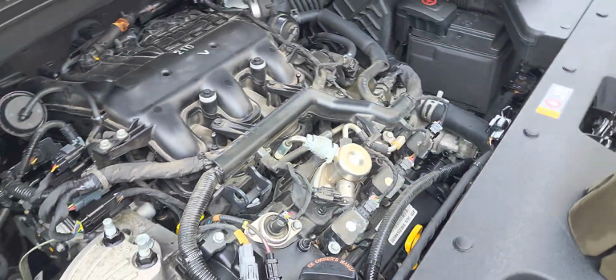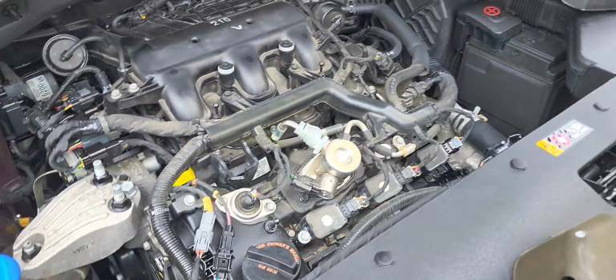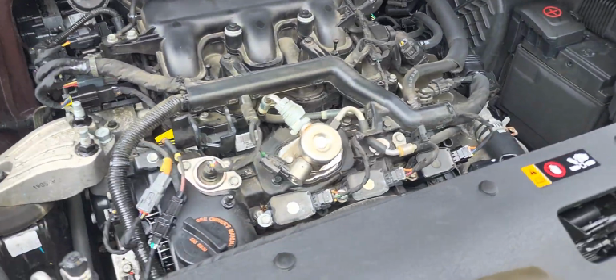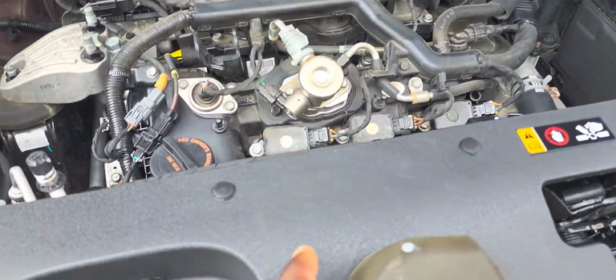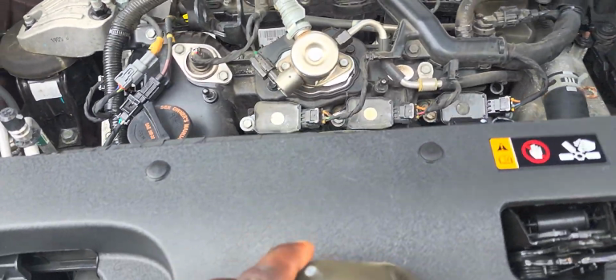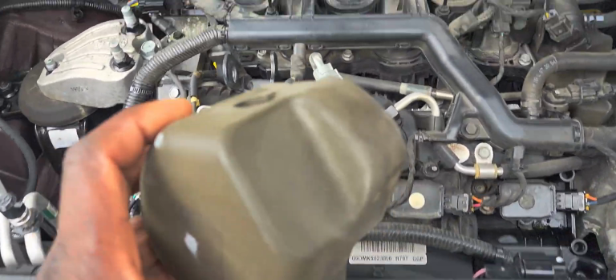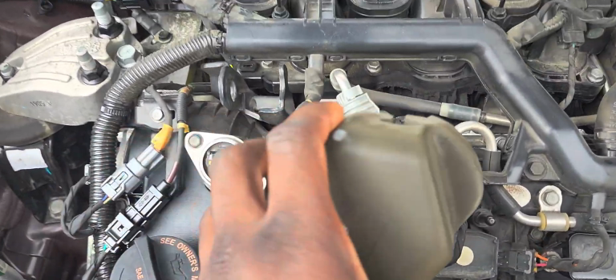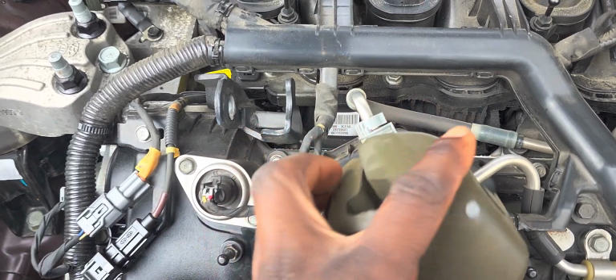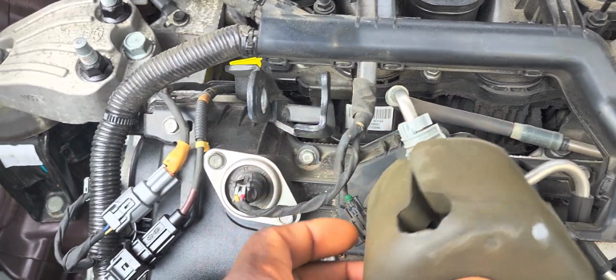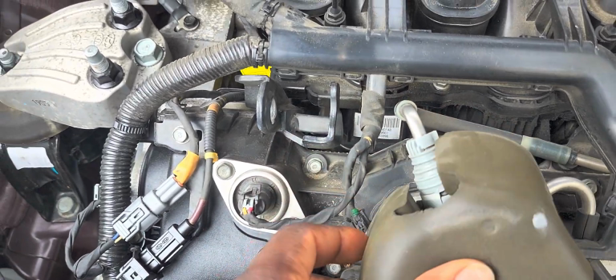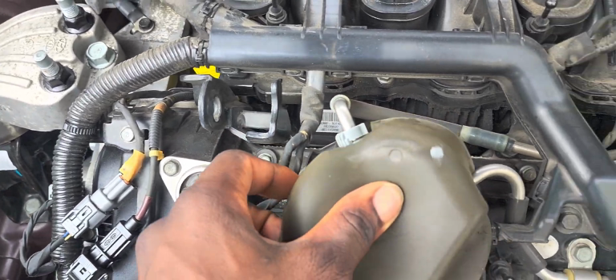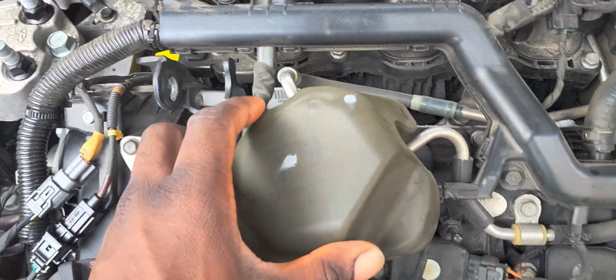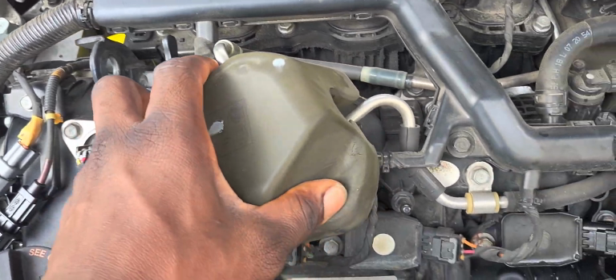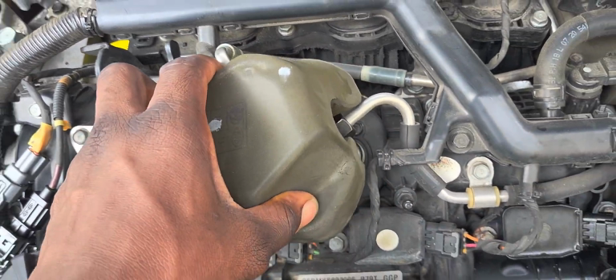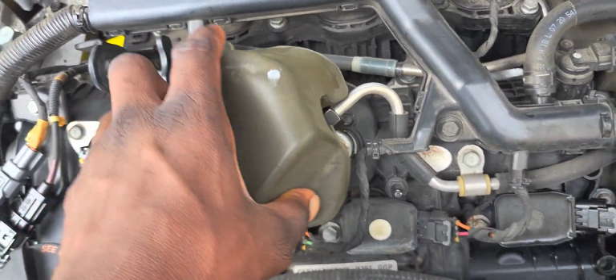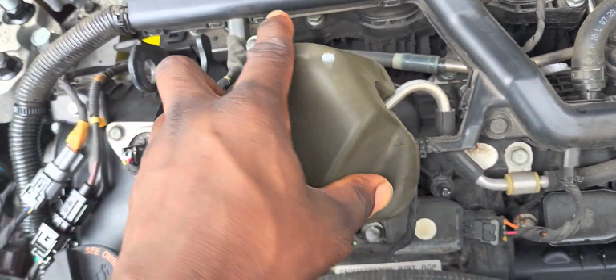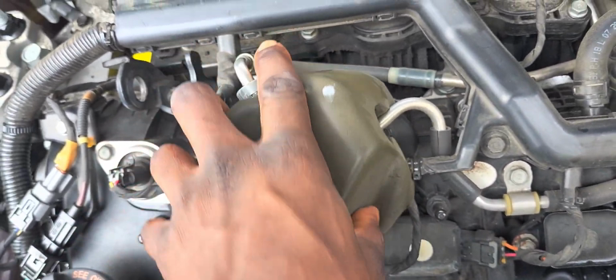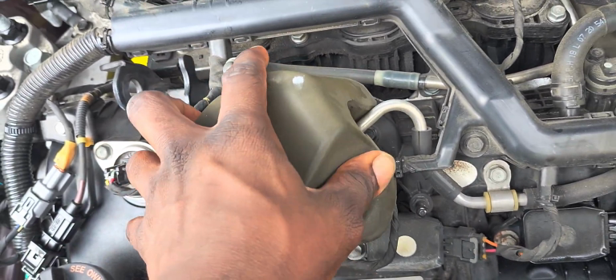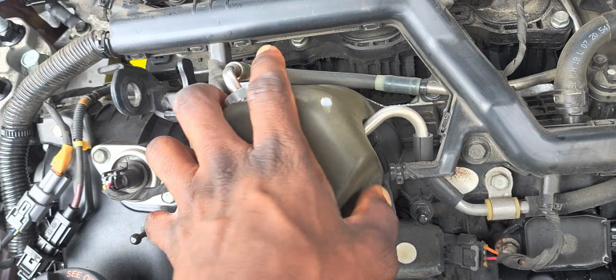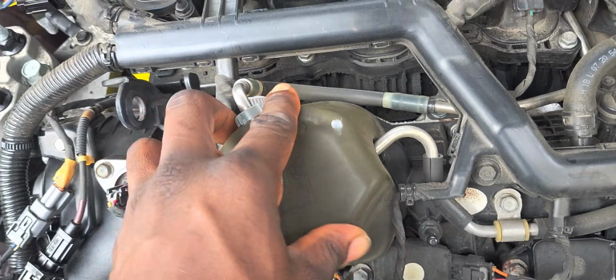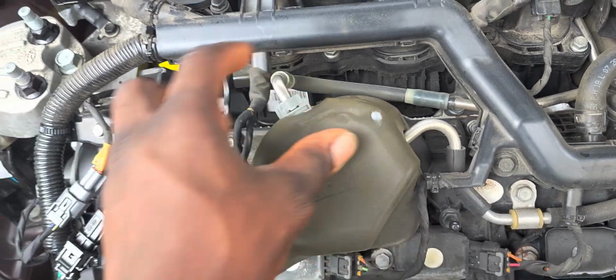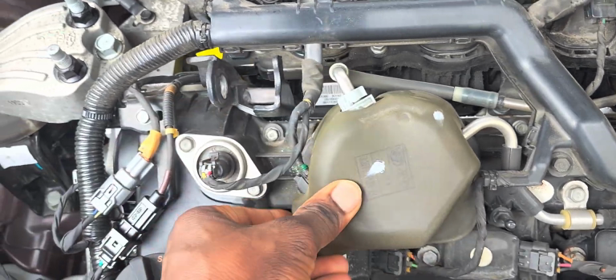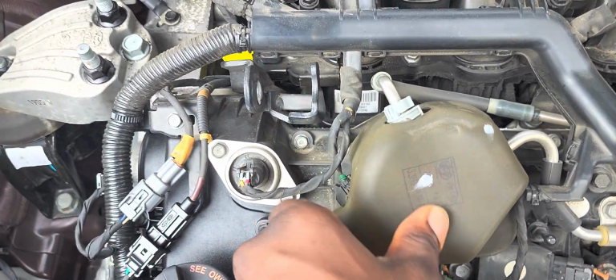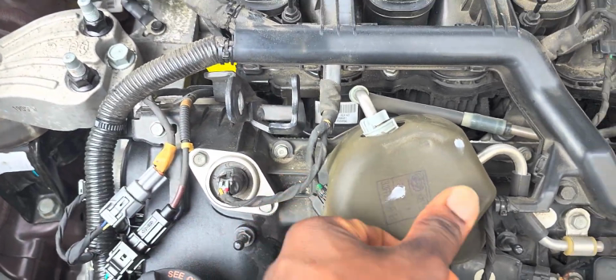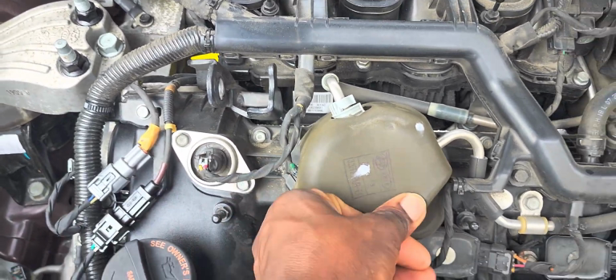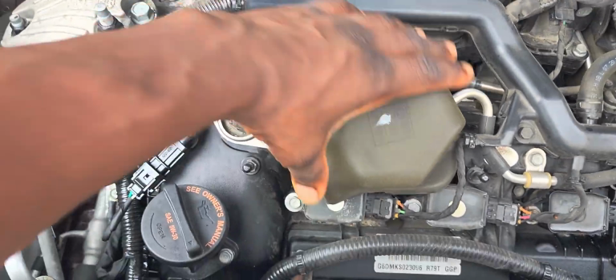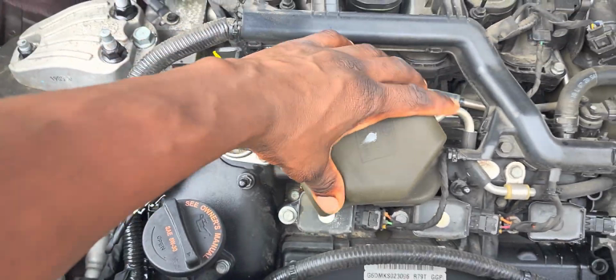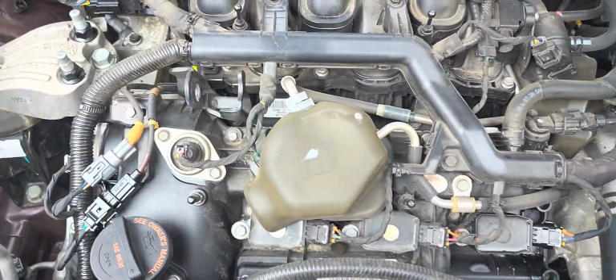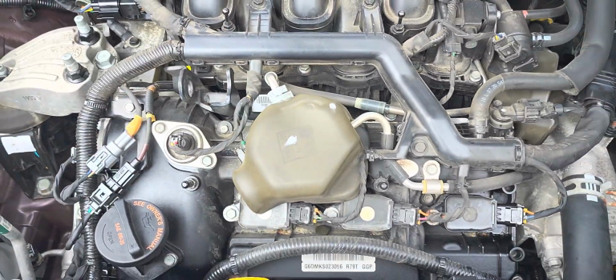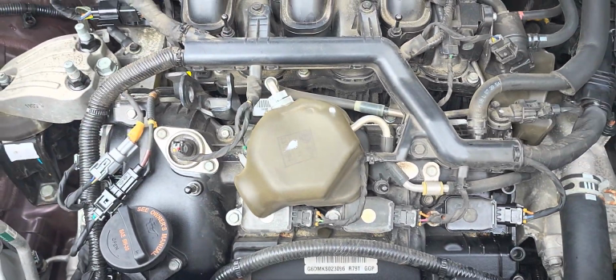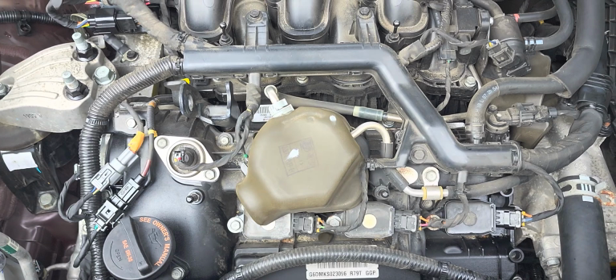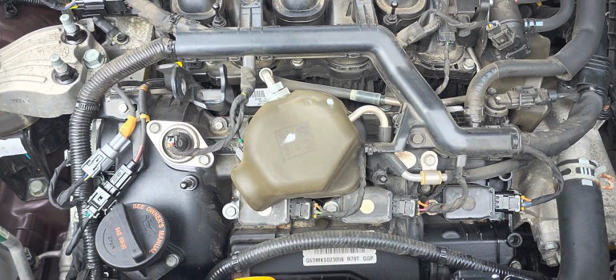Alright, so let me put this piece of rubber on it. It actually says sponge. Alright guys, so that's it right here. That's your GDI pump.